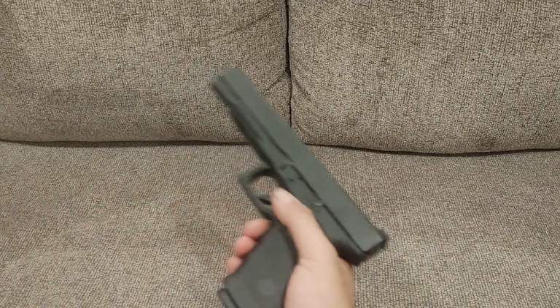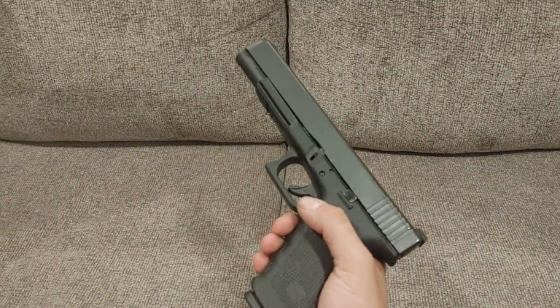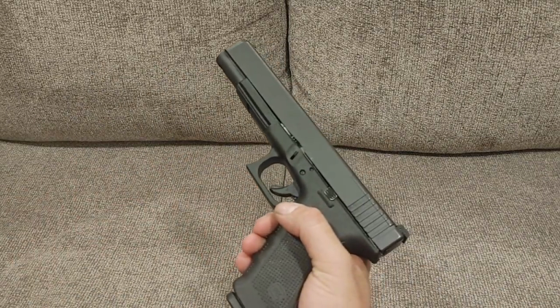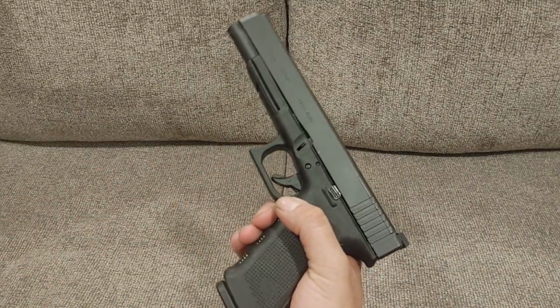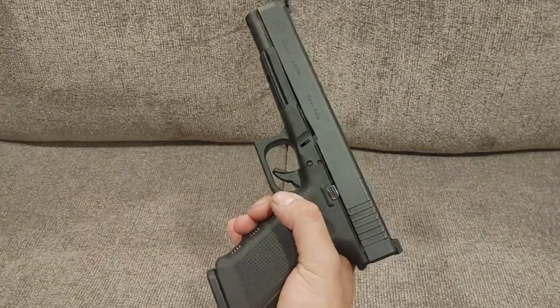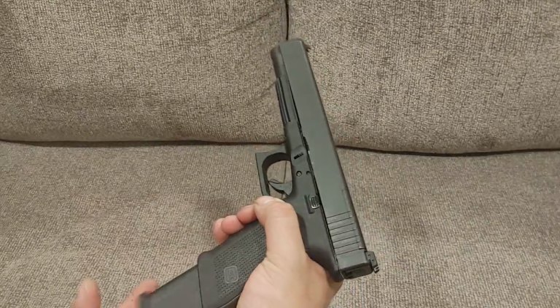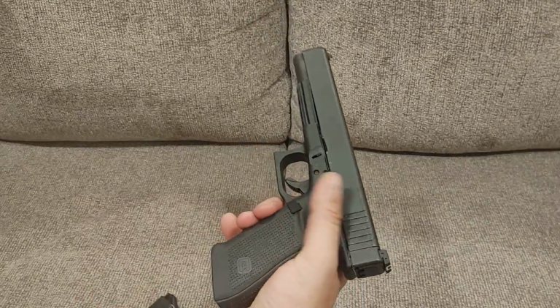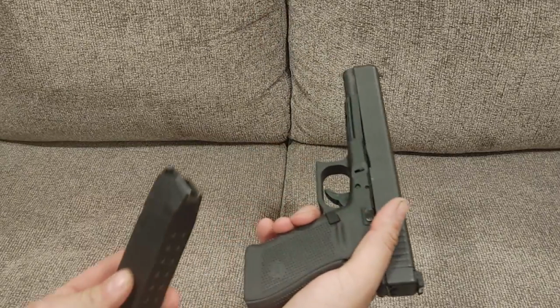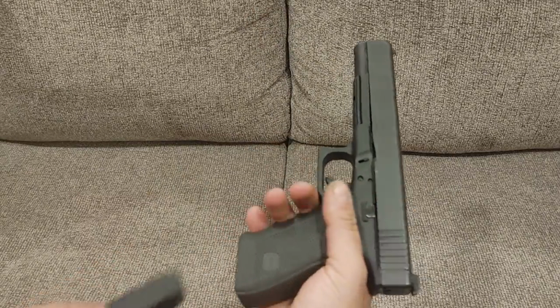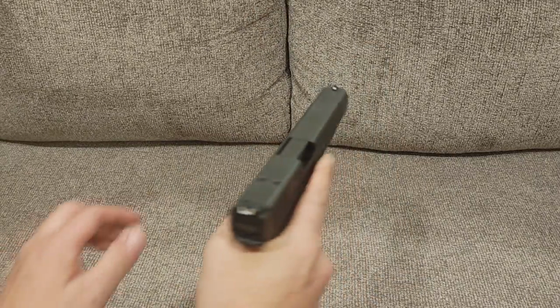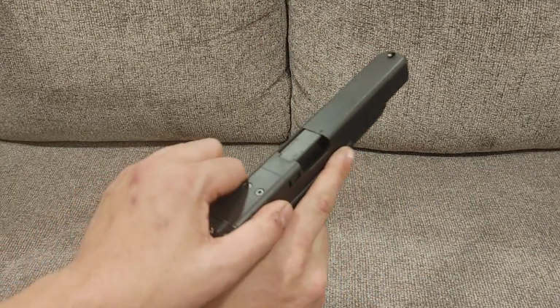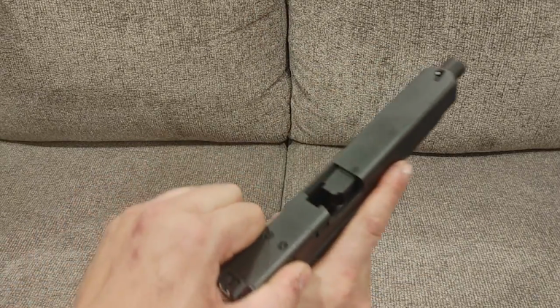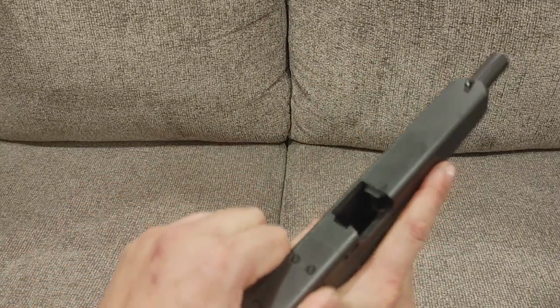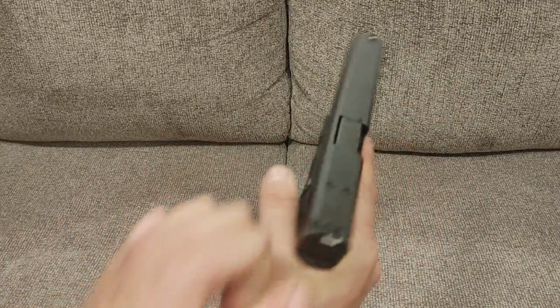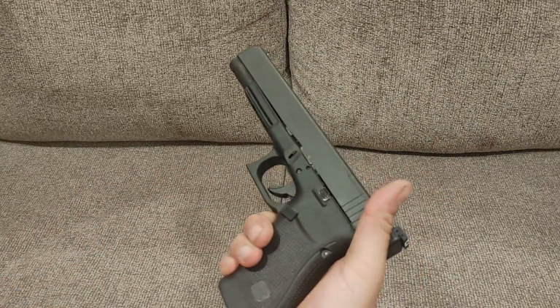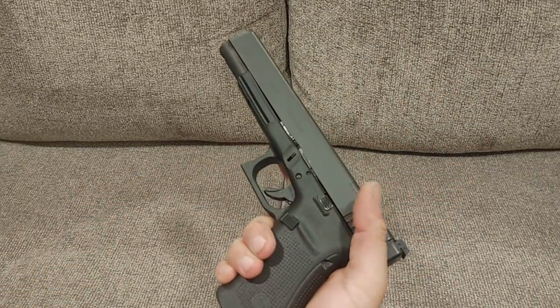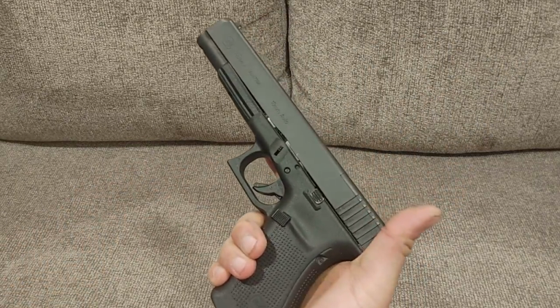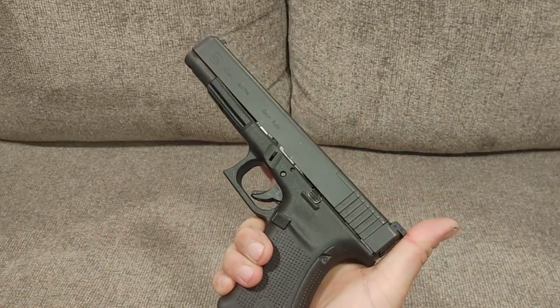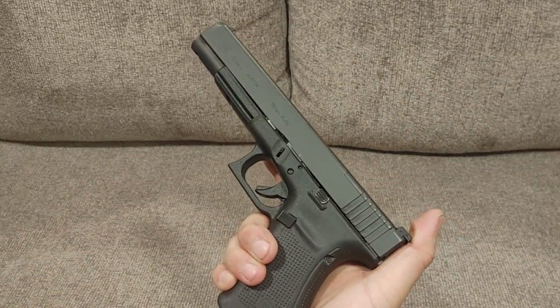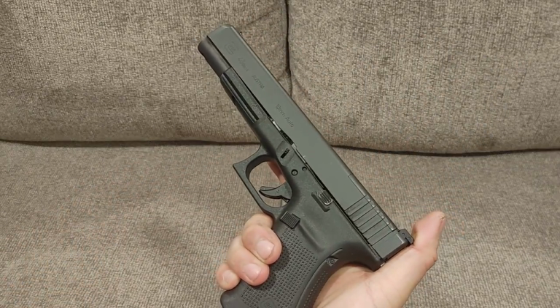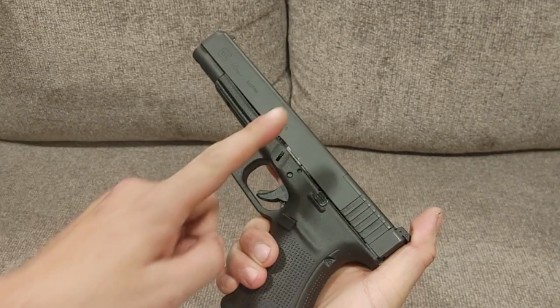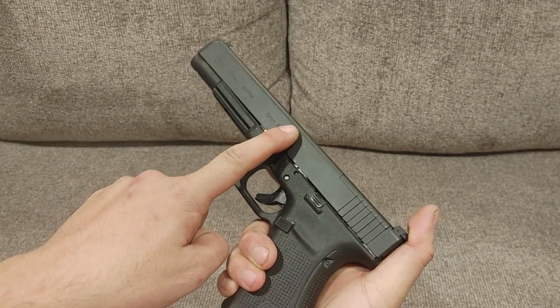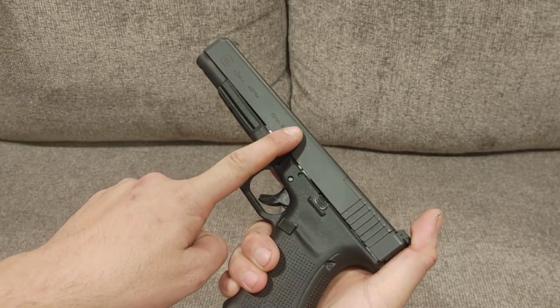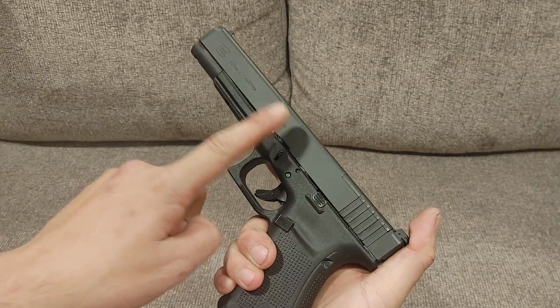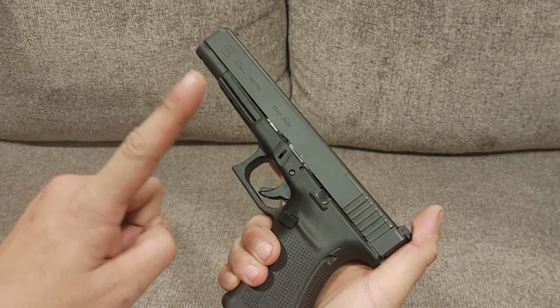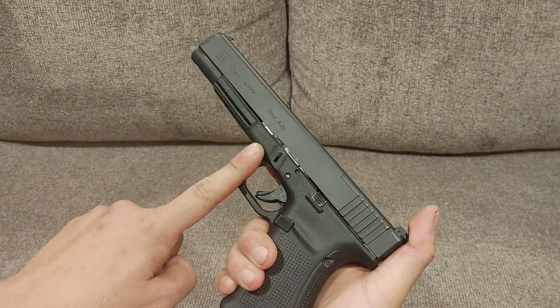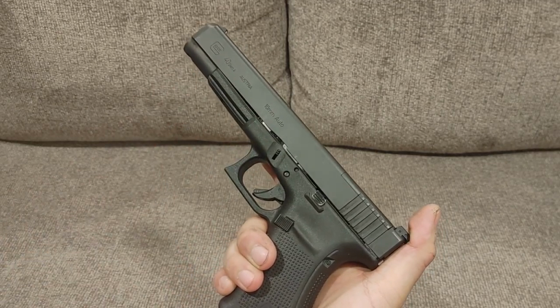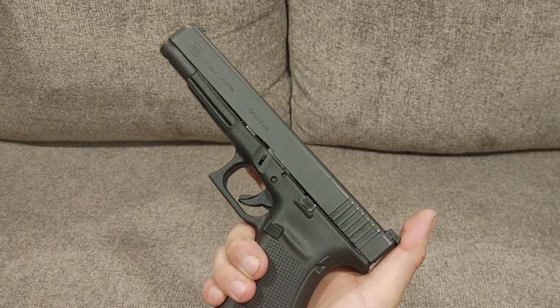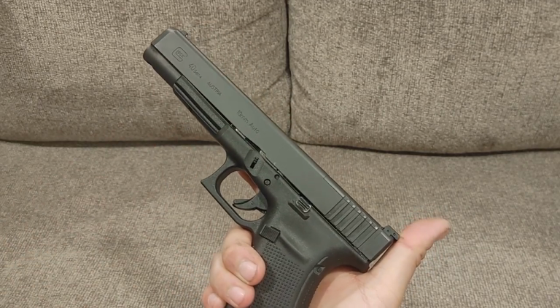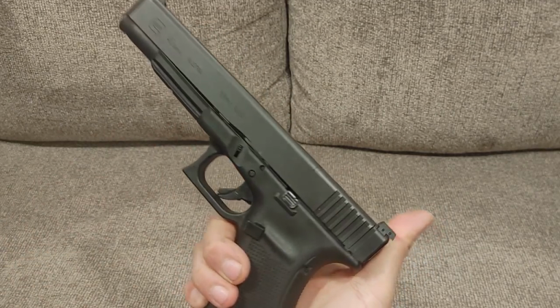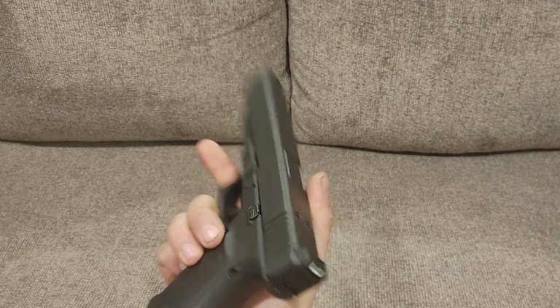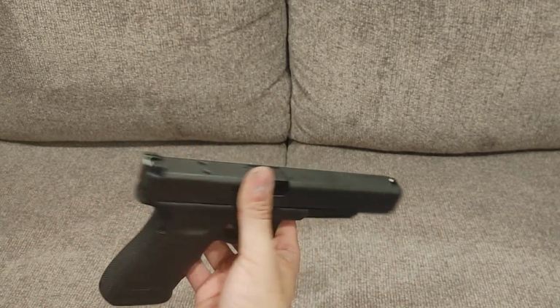But this is what you came to see, and this is what I'm going to show you. One more time, so it's clear — this is a striker-fired, steel slide, polymer frame Wonder Gun.